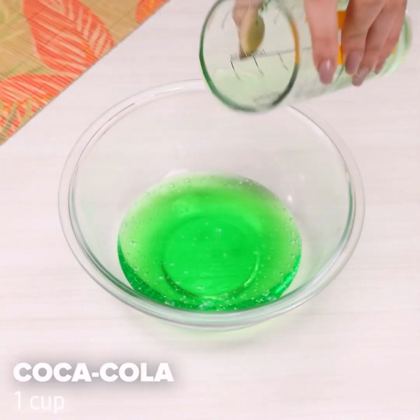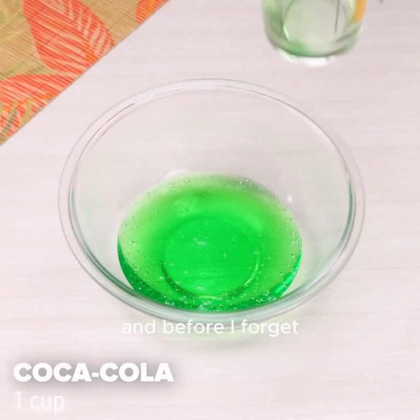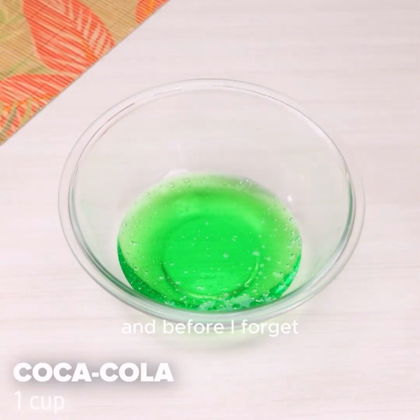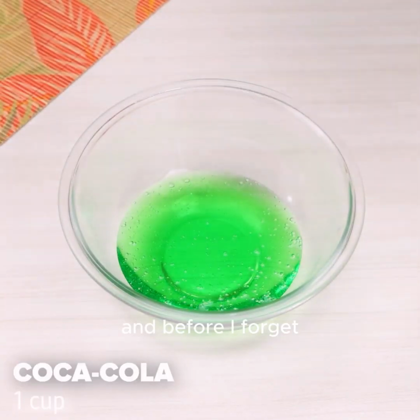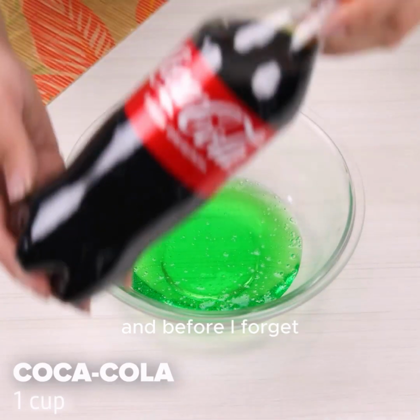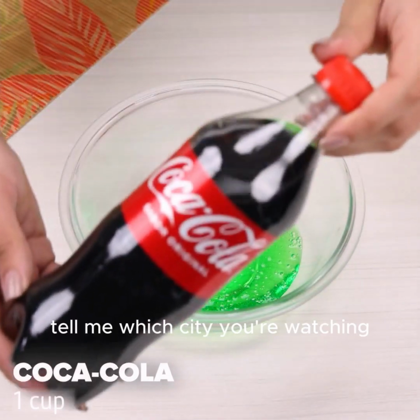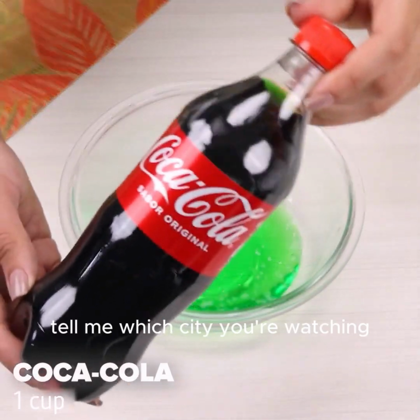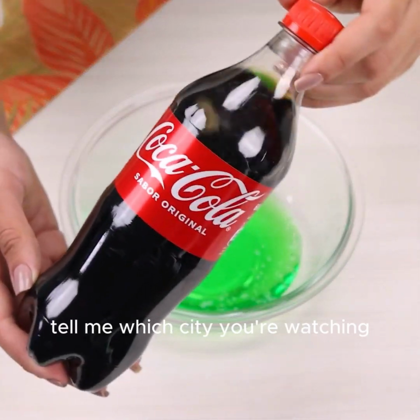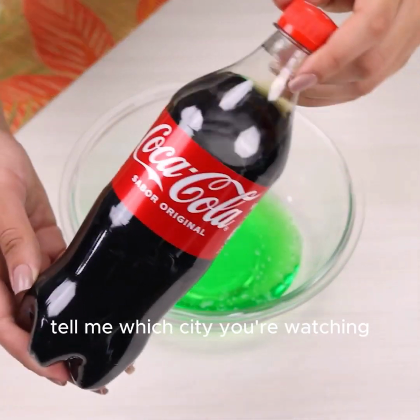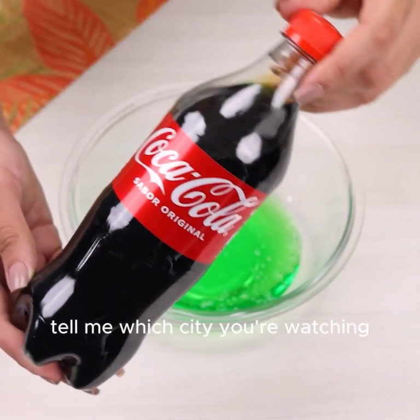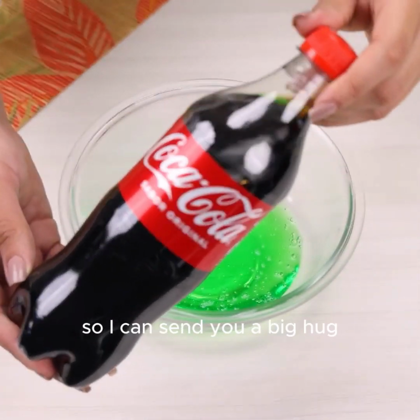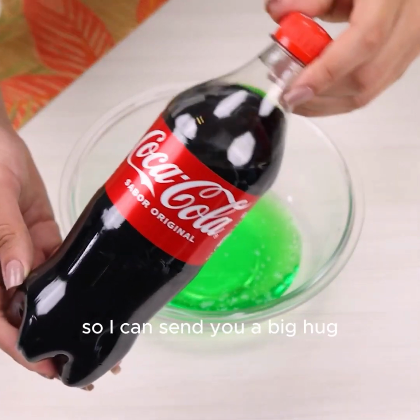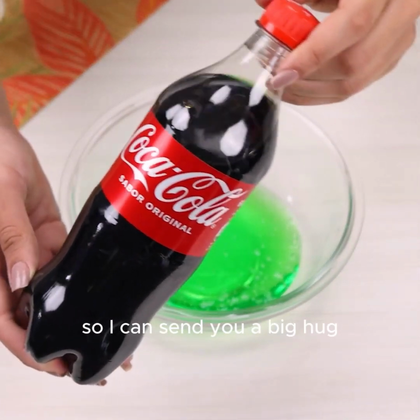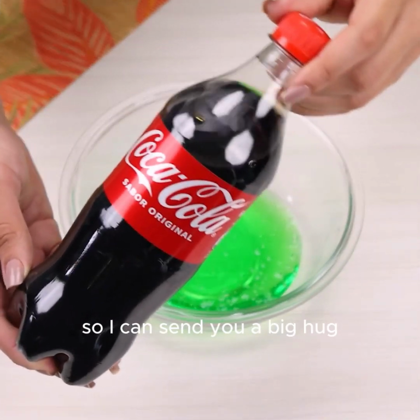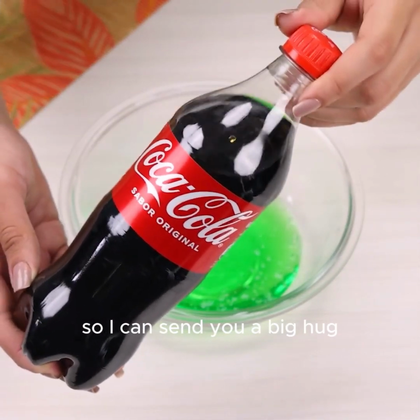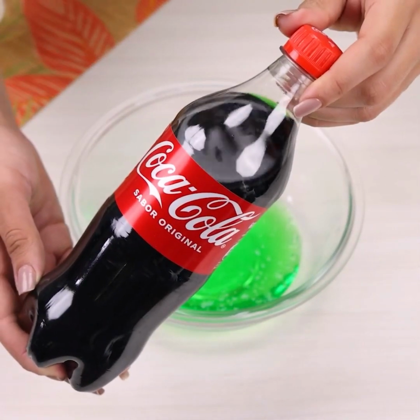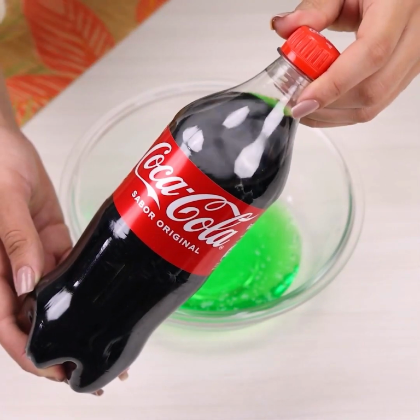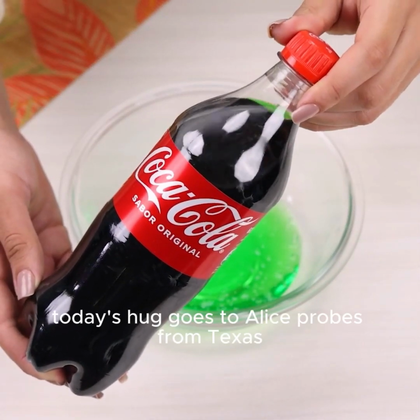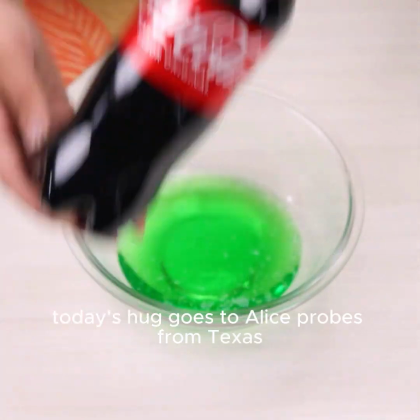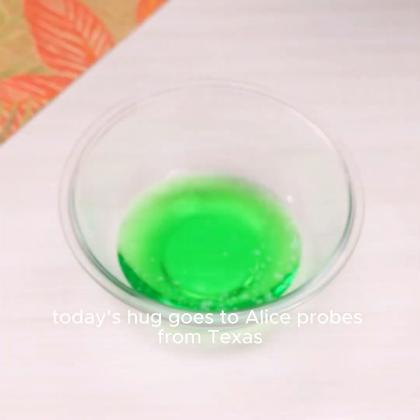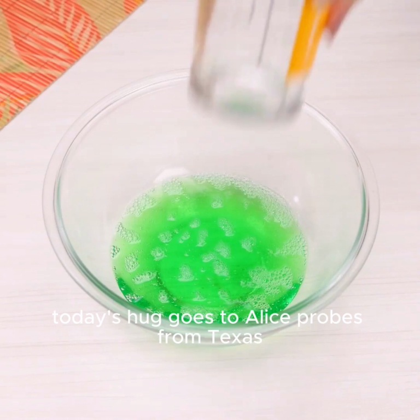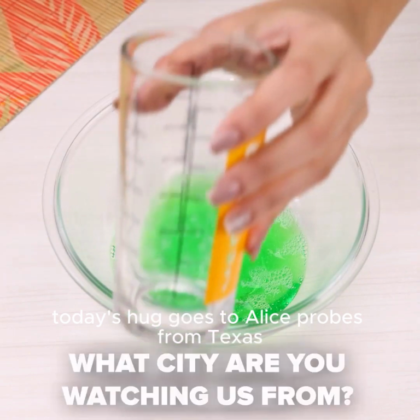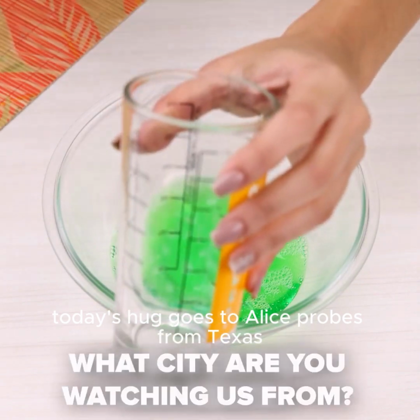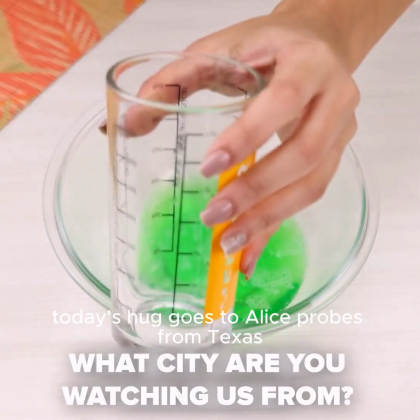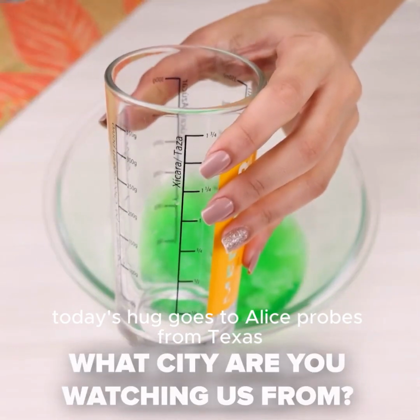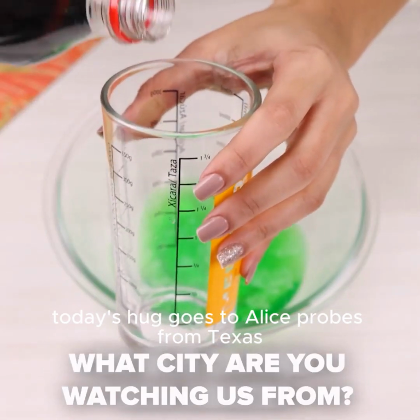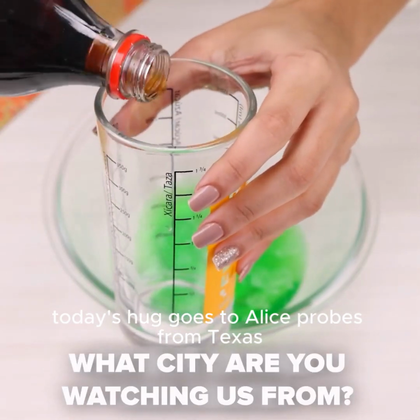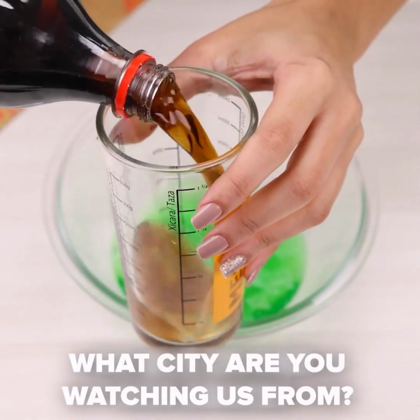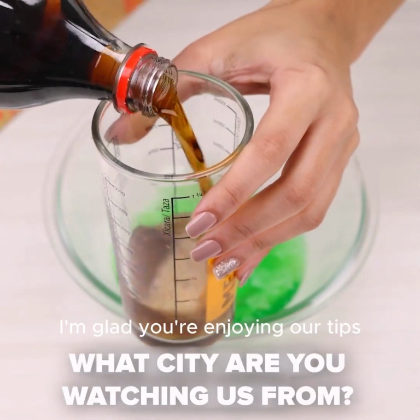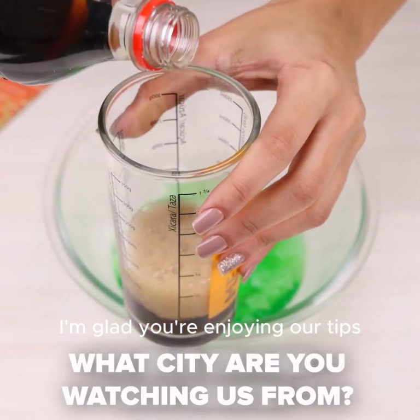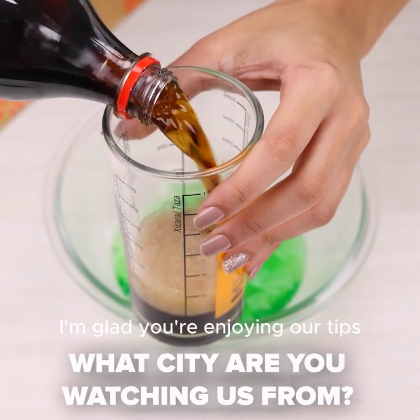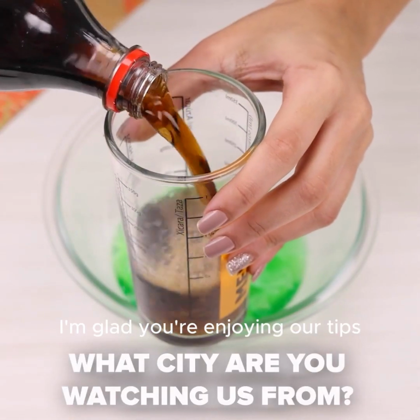And before I forget, tell me which city you're watching from so I can send you a big hug. Today's hug goes to Alice Probes from Texas — I'm glad you're enjoying our tips!